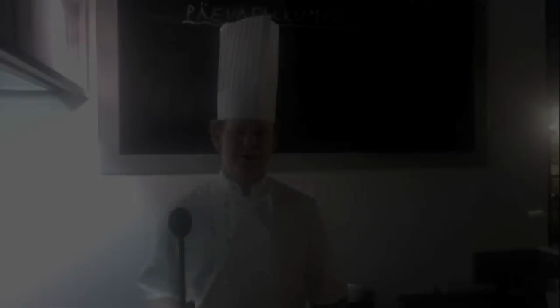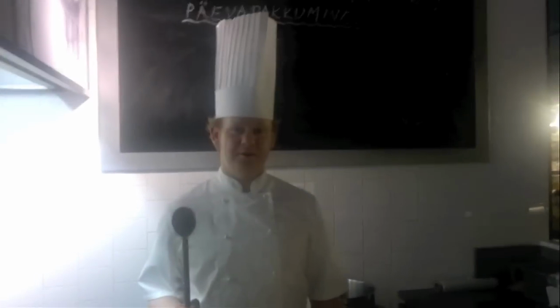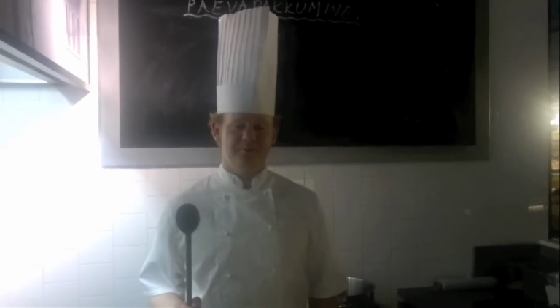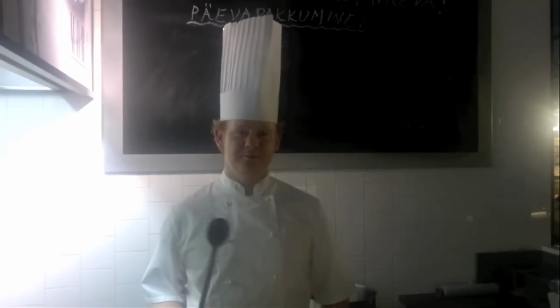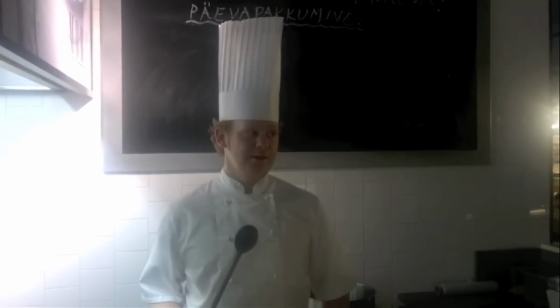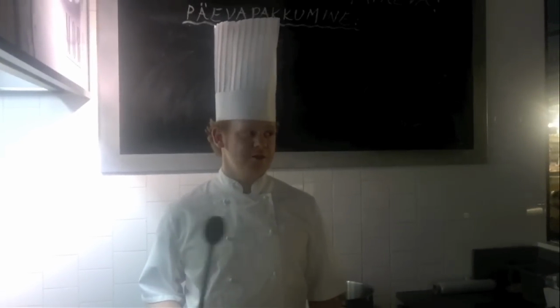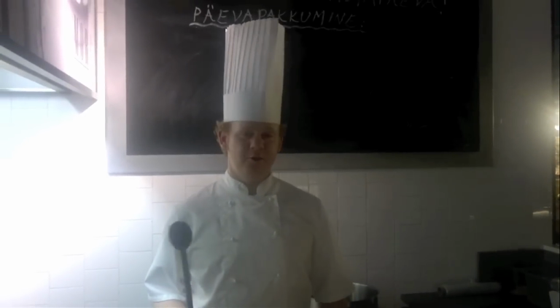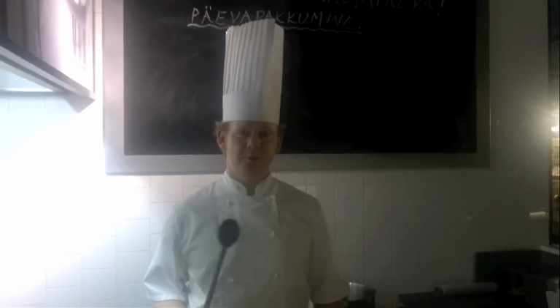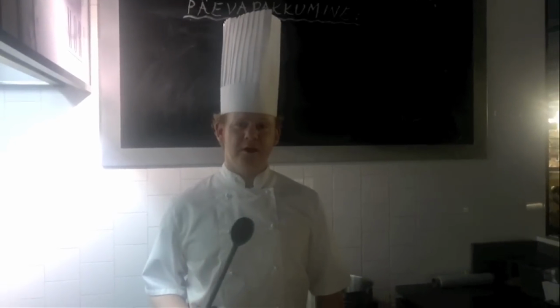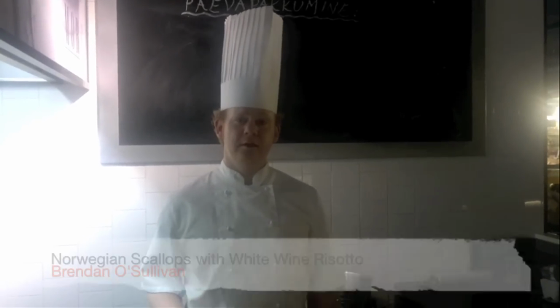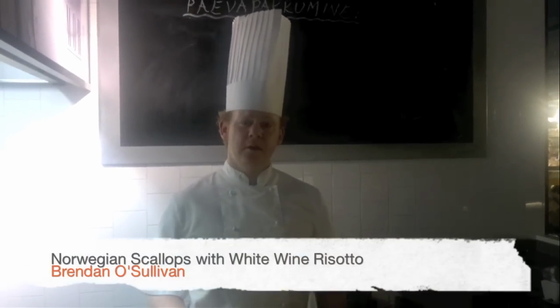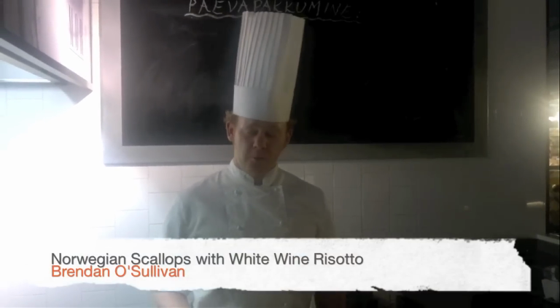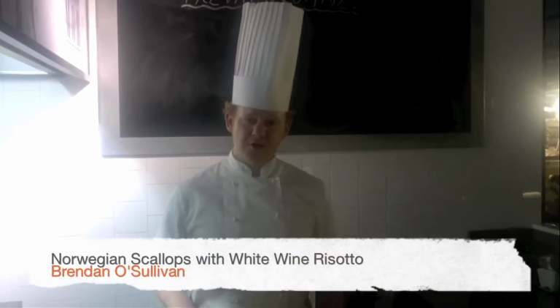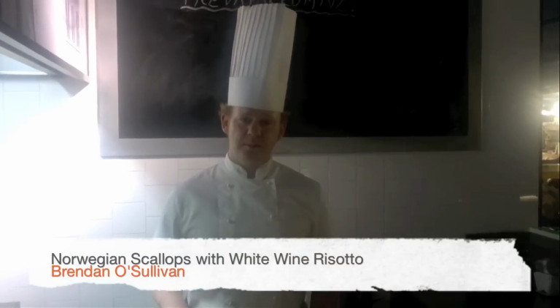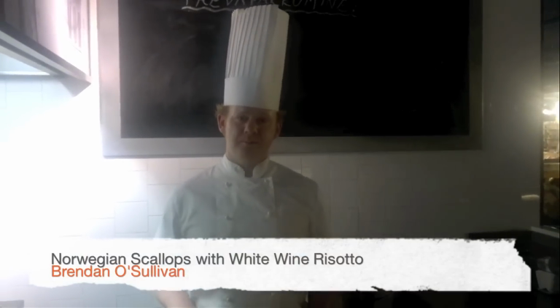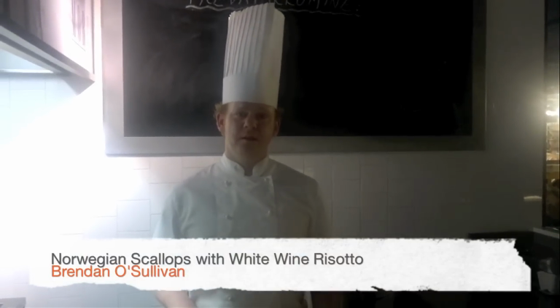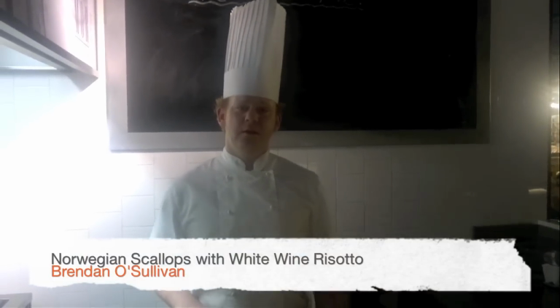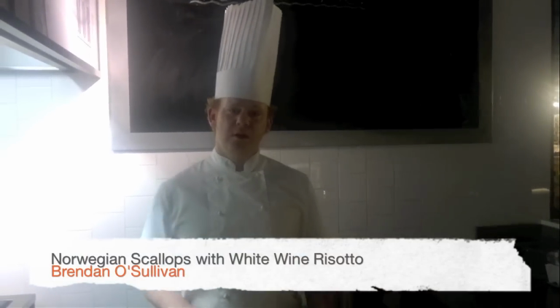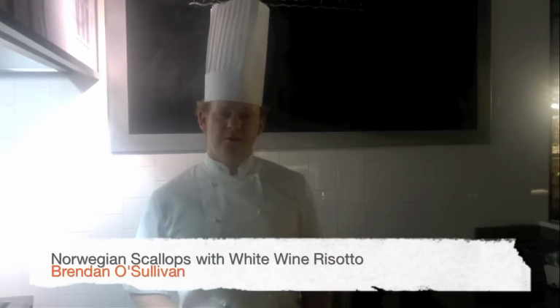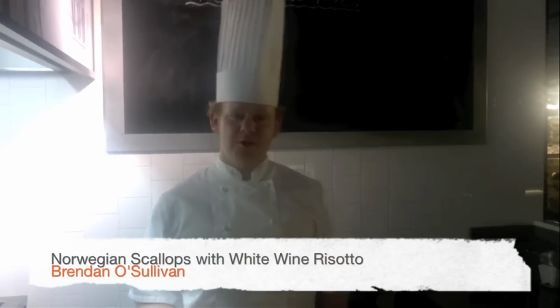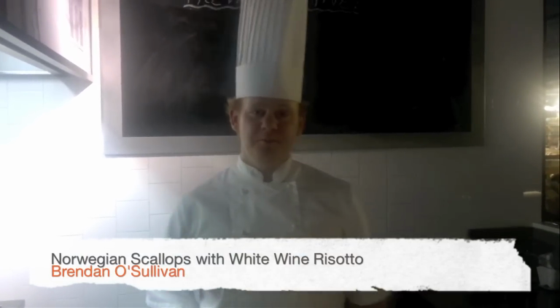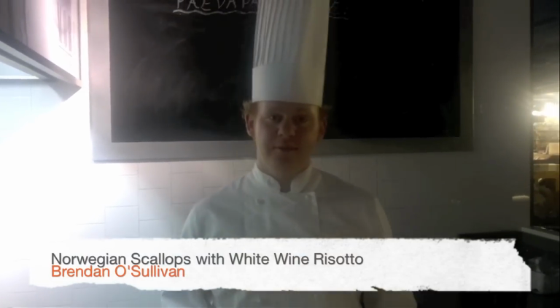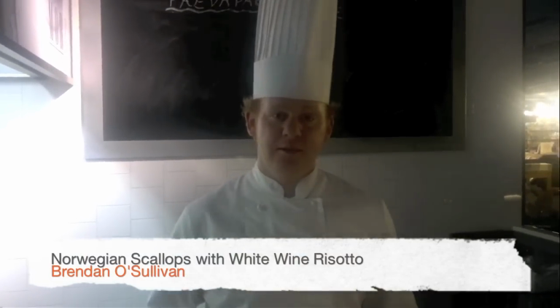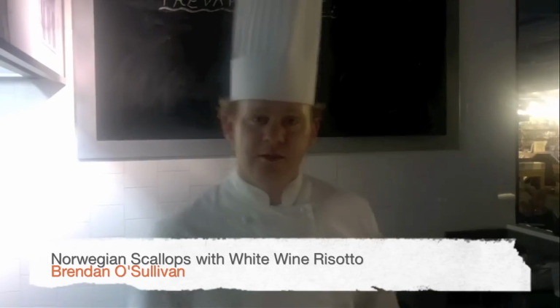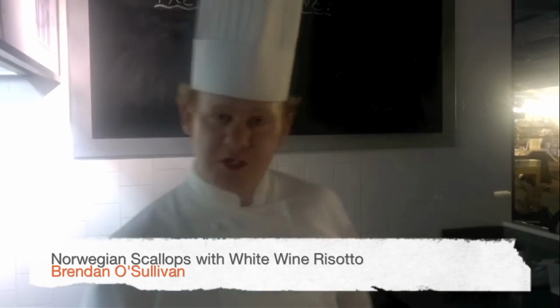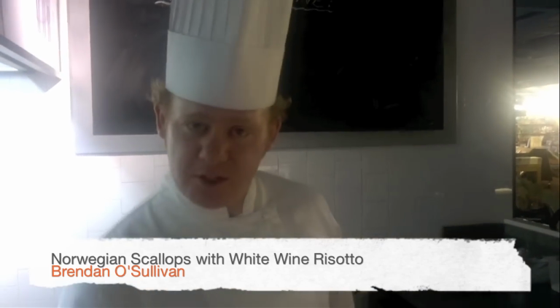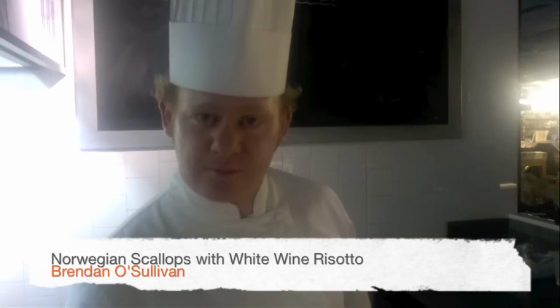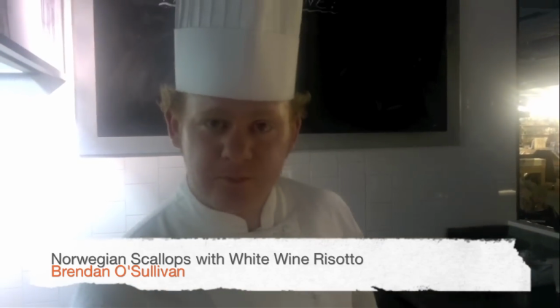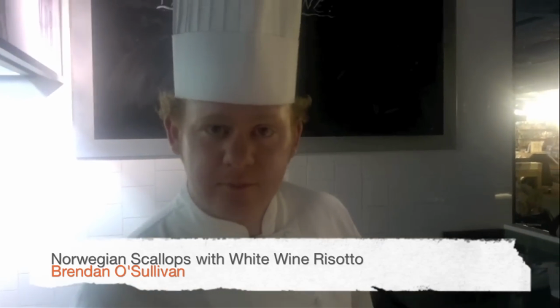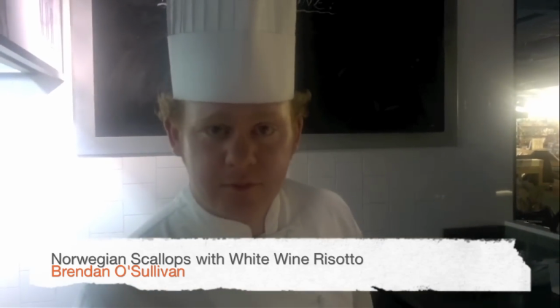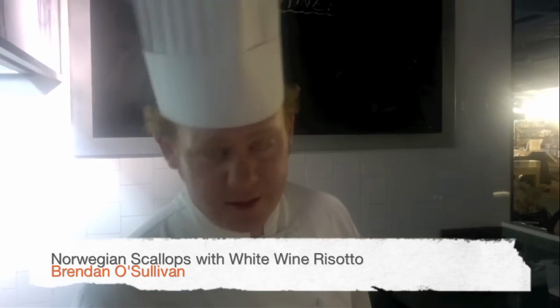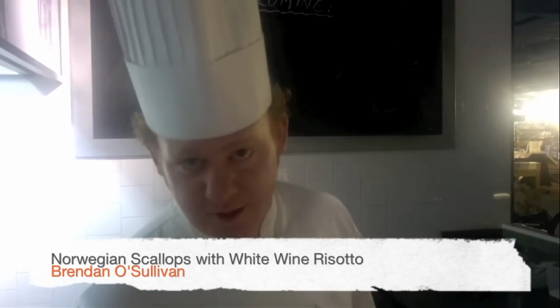Good evening. This evening we're going to be cooking Norwegian scallops with a lovely risotto with spinach. It's delightful.